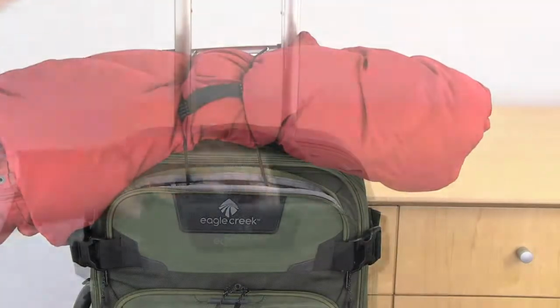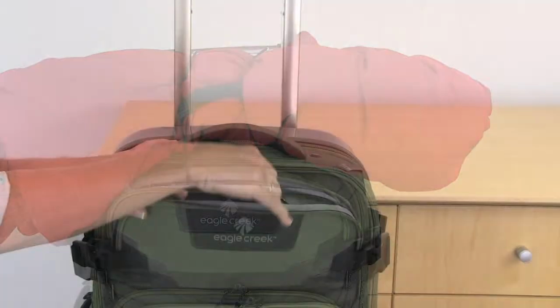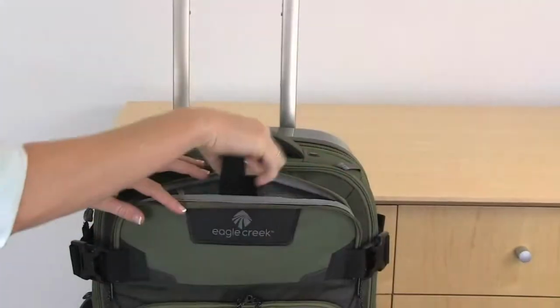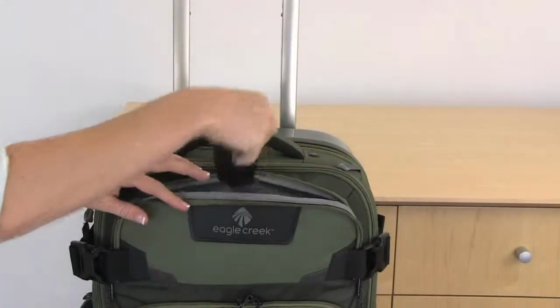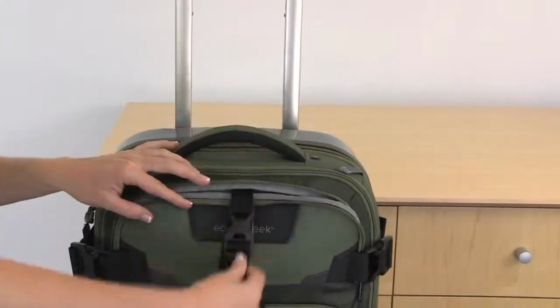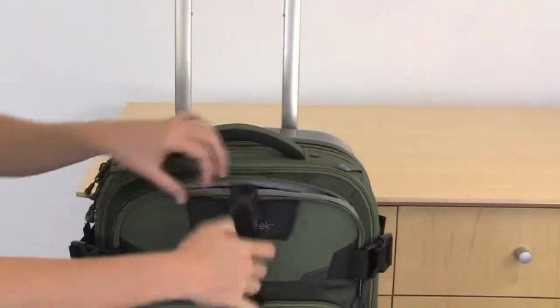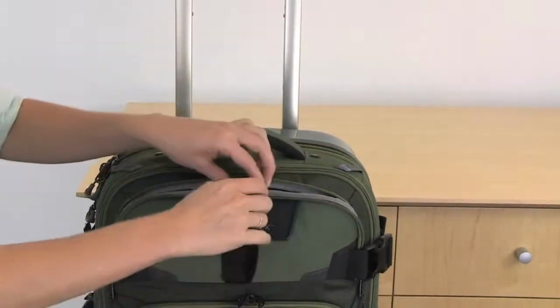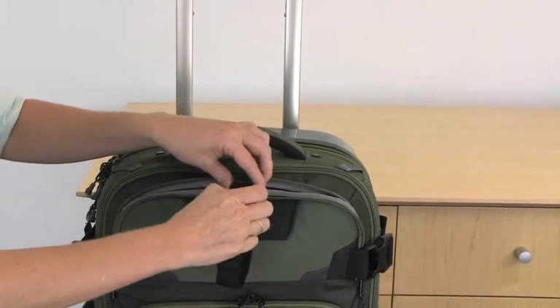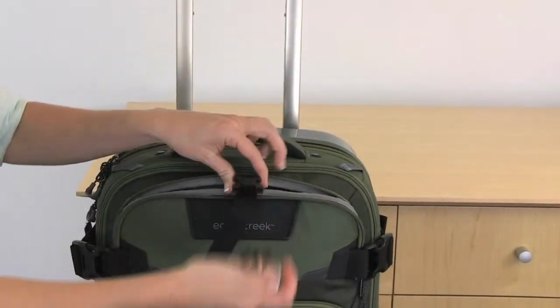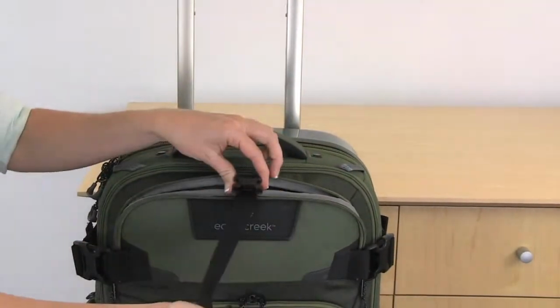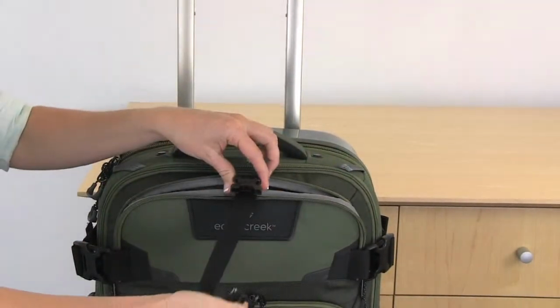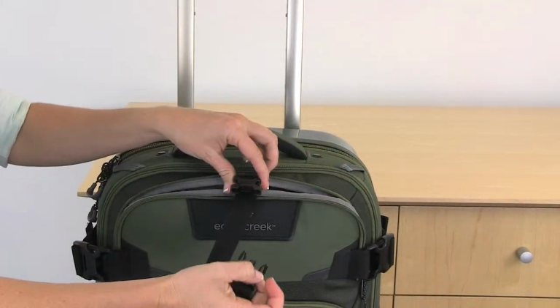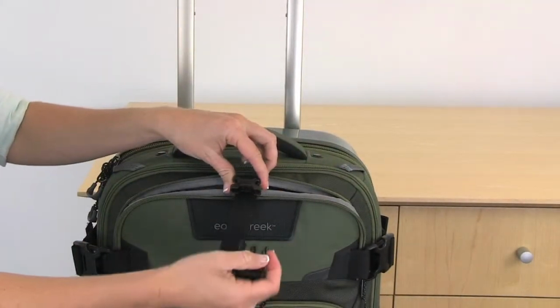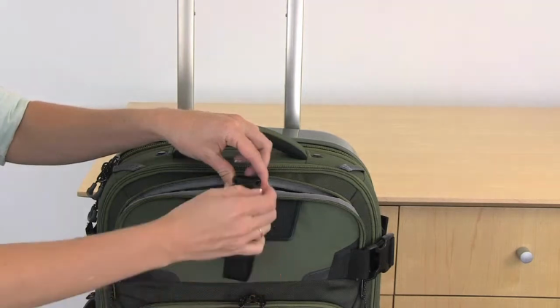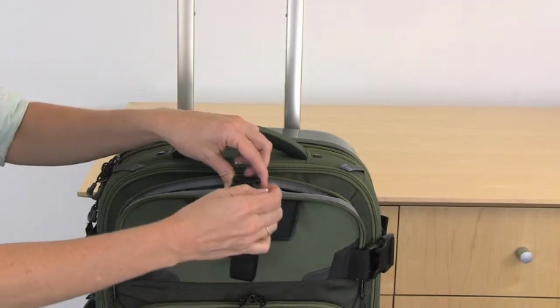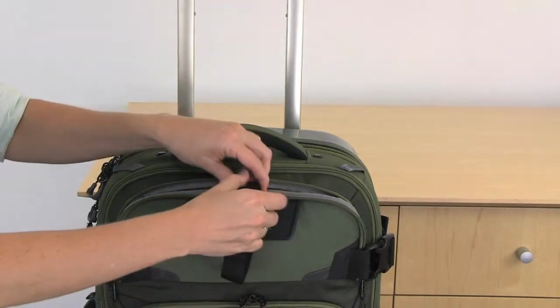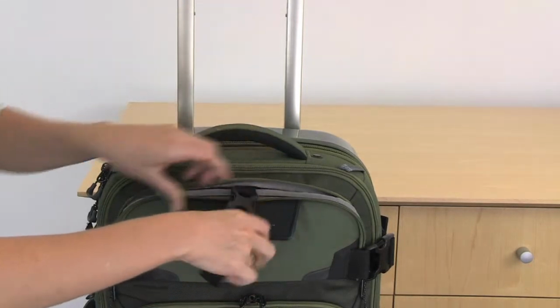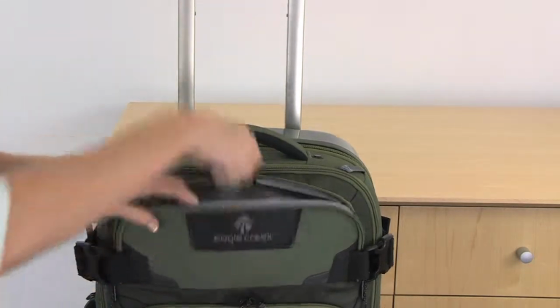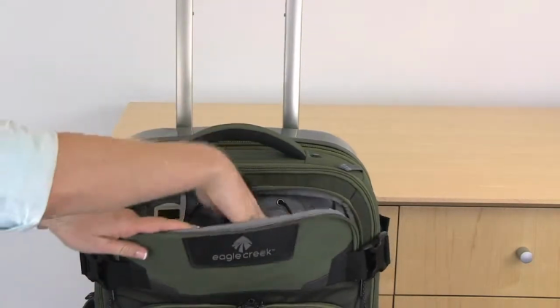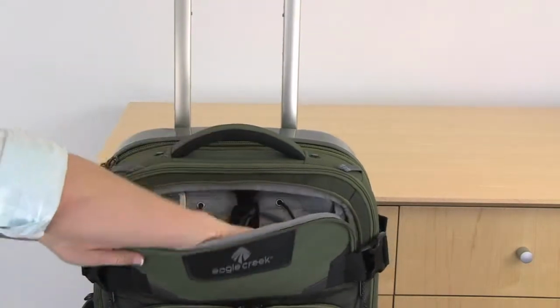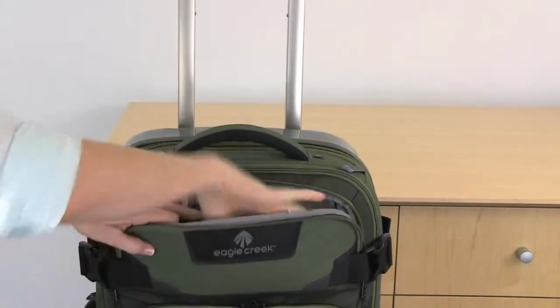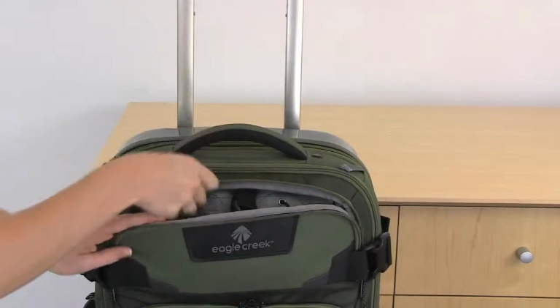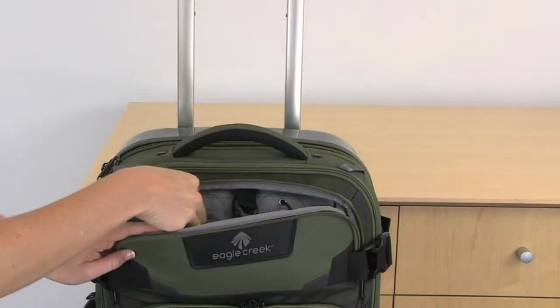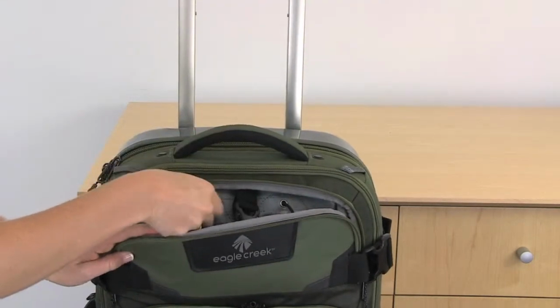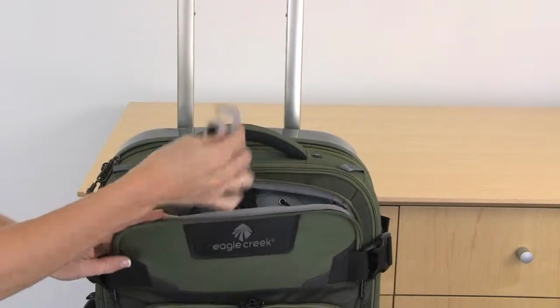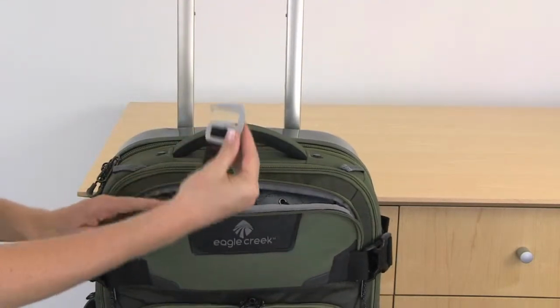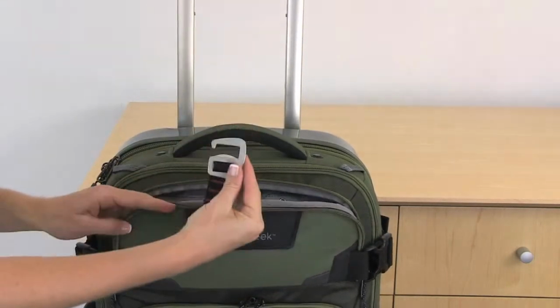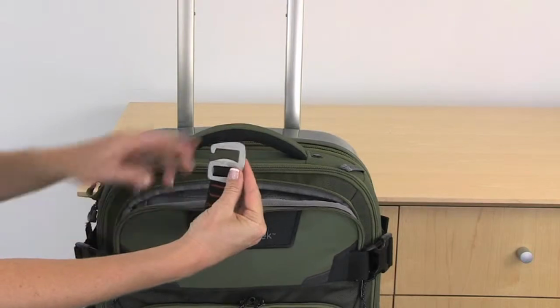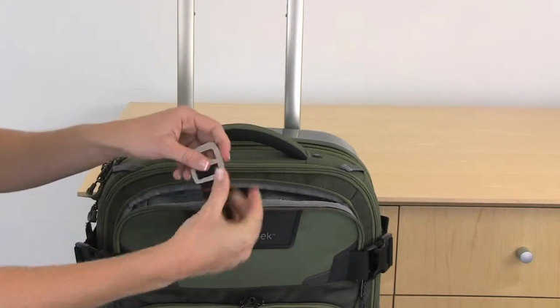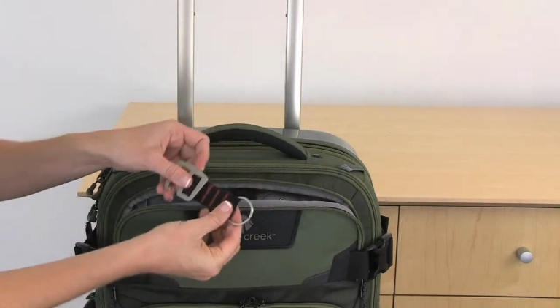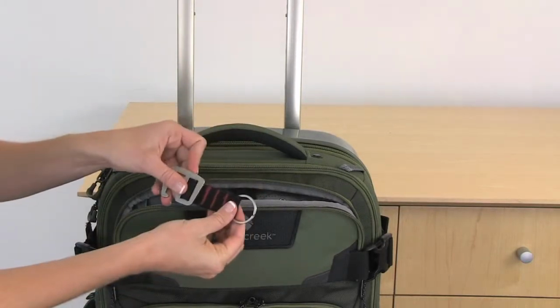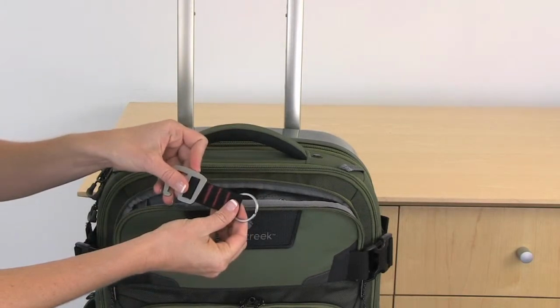The bag also features an out-of-bag strap so that you can attach a smaller bag onto the front, and there's a removable porter key bottle opener with key fob.